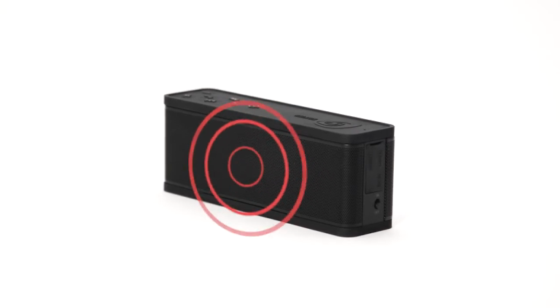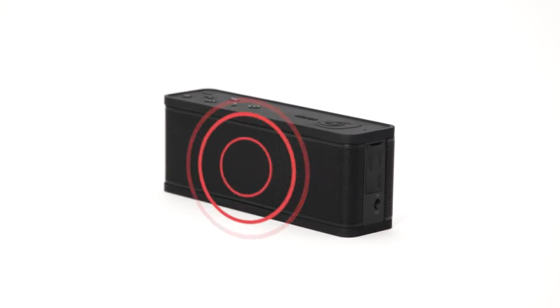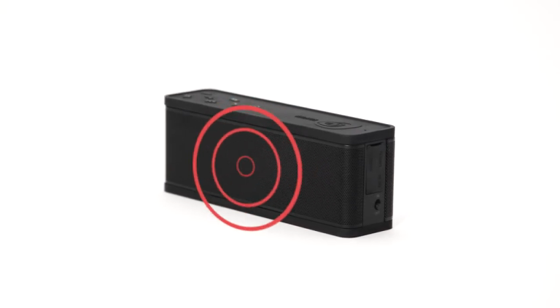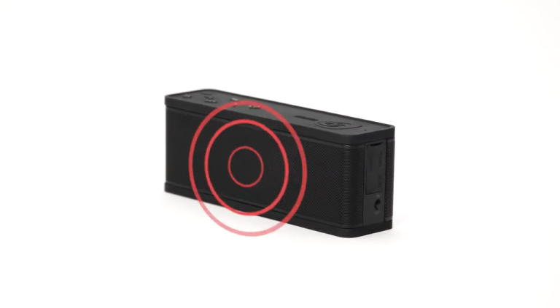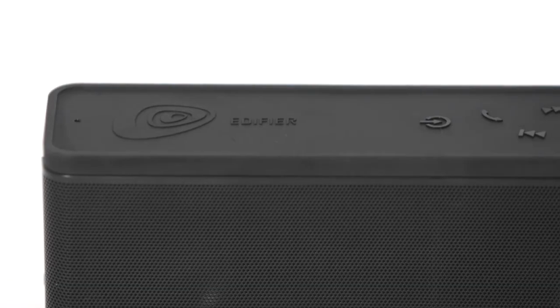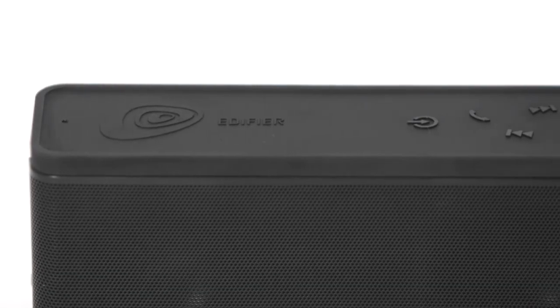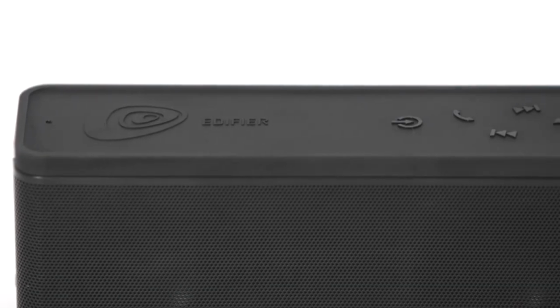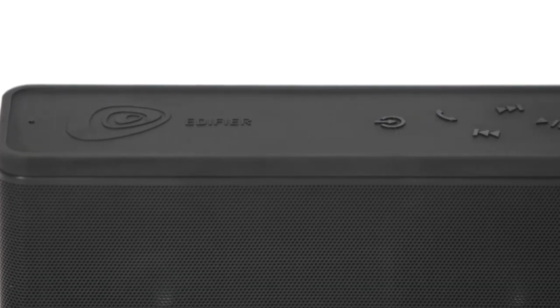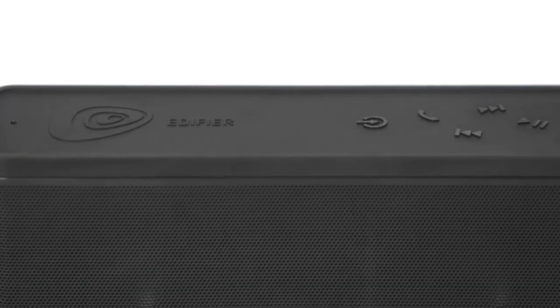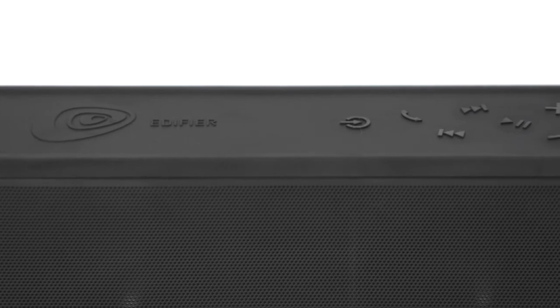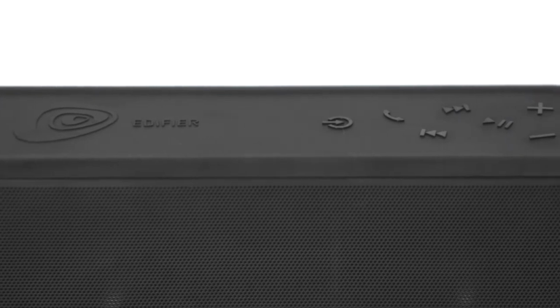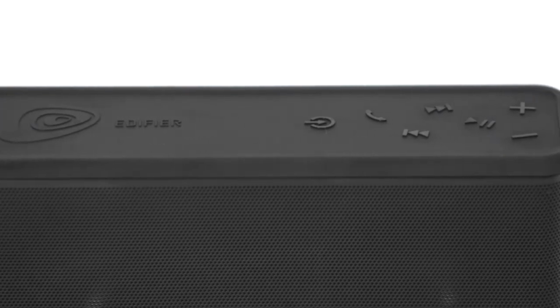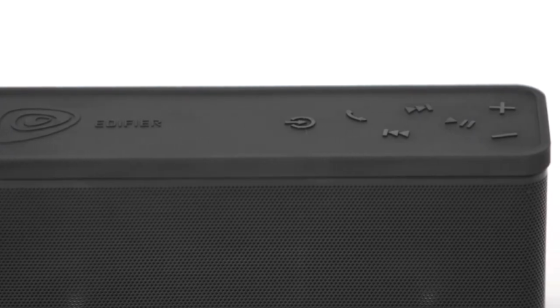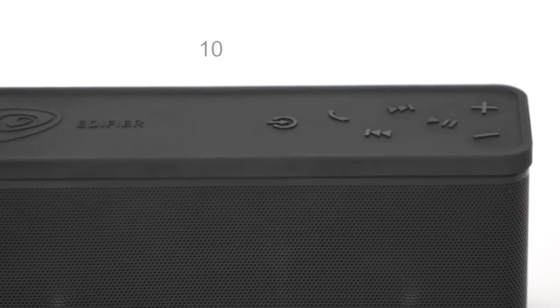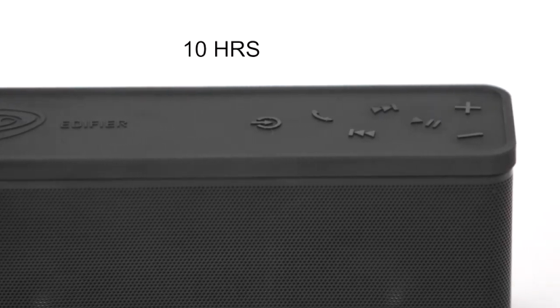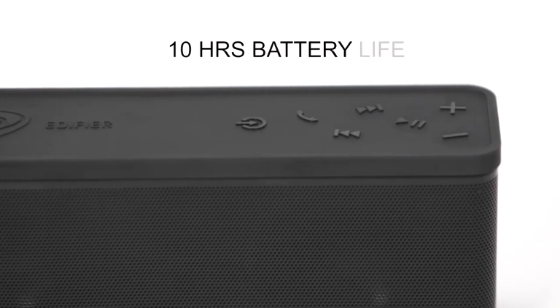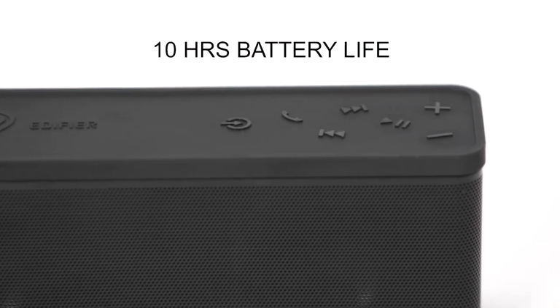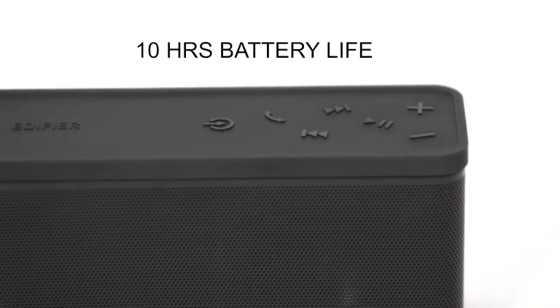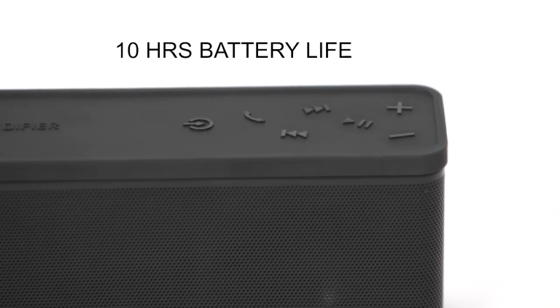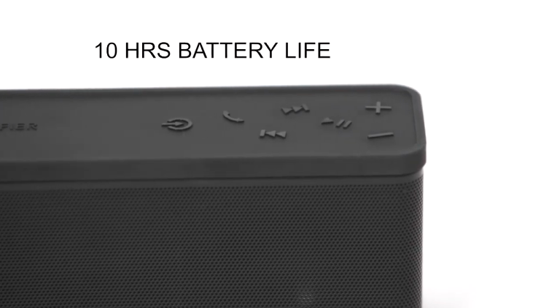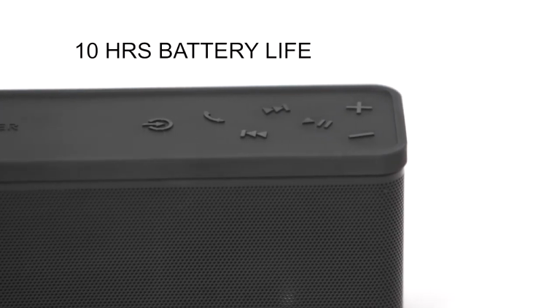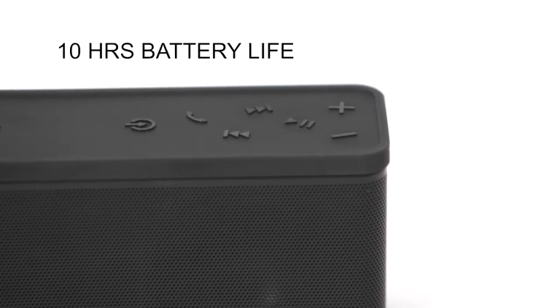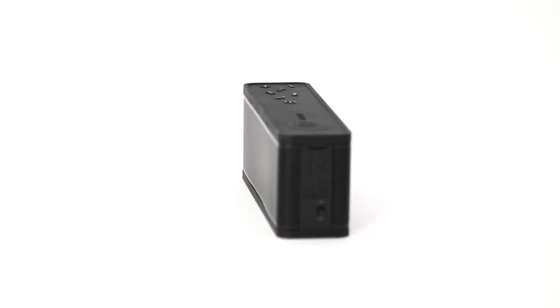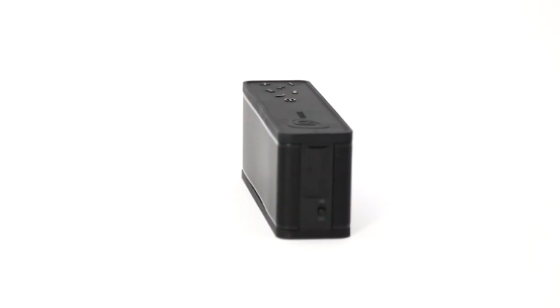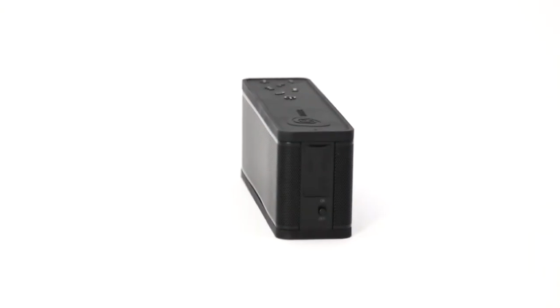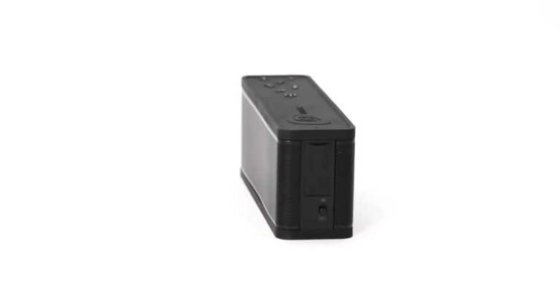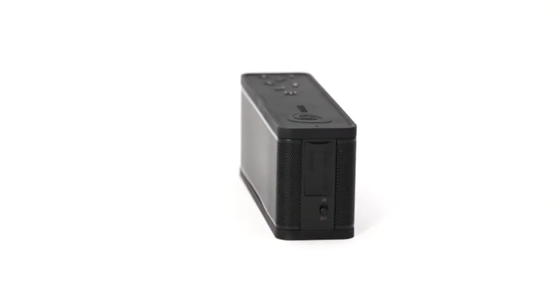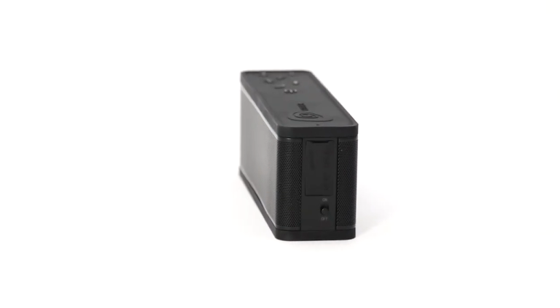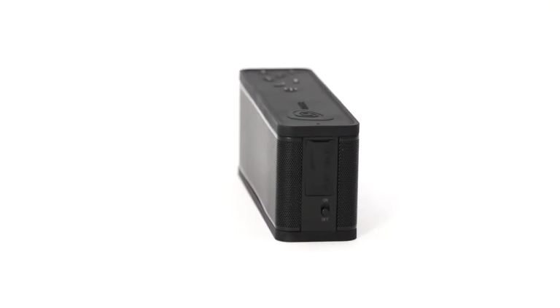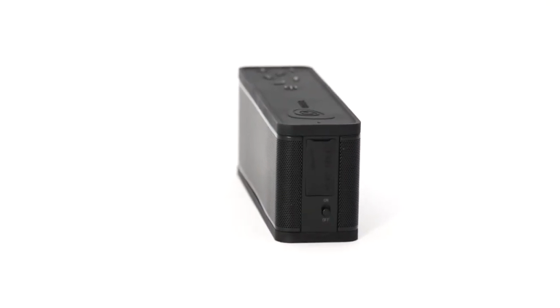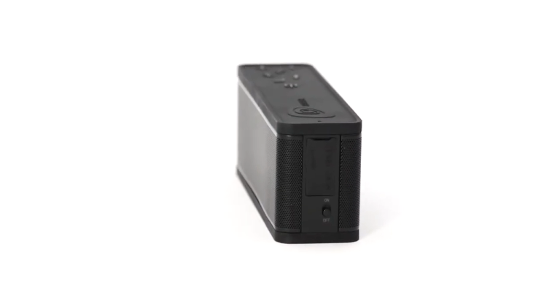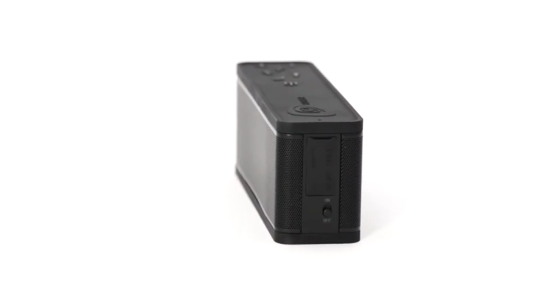The Xtreme Connect is fully portable with a built-in rechargeable battery that can last up to 10 hours on an 80% volume level. The Xtreme Connect offers a variety of connection possibilities: